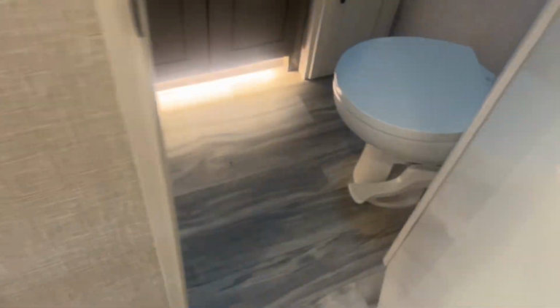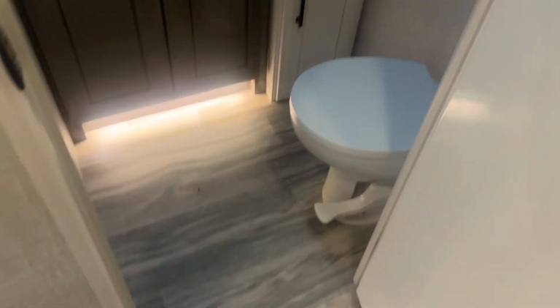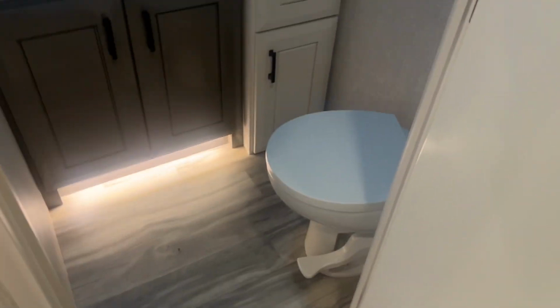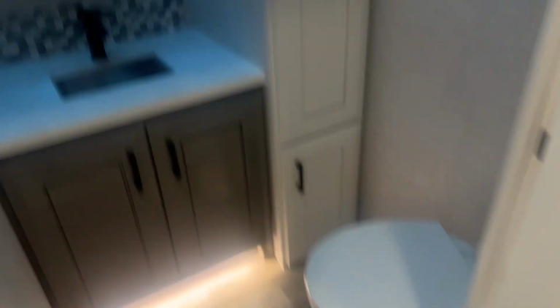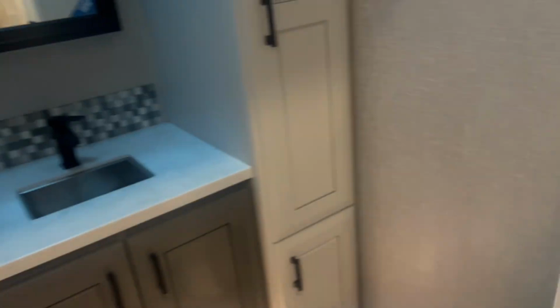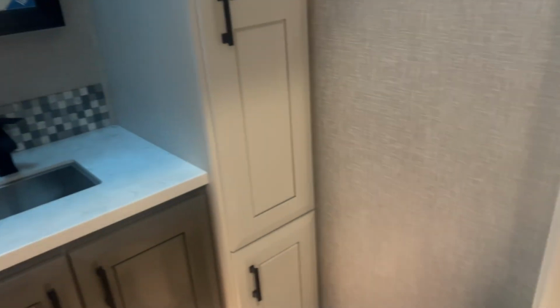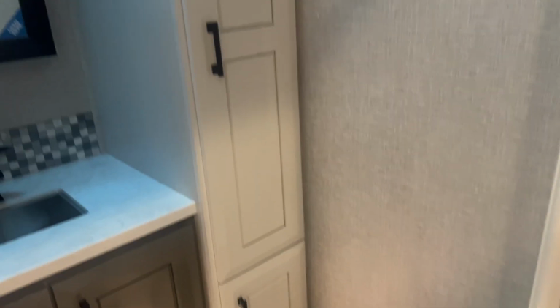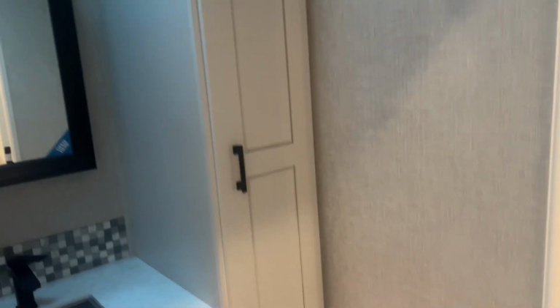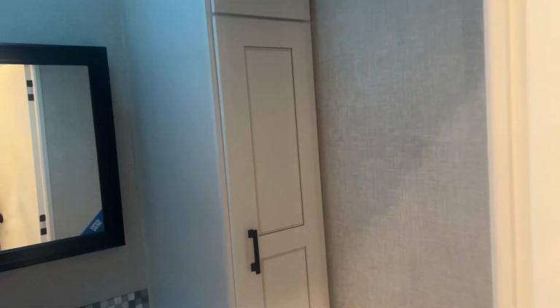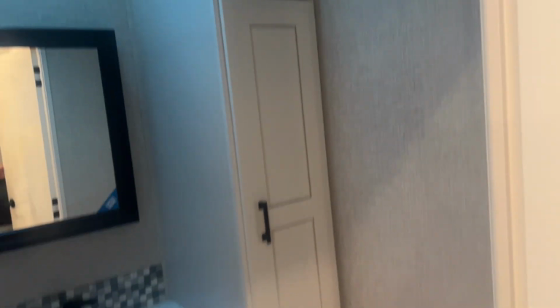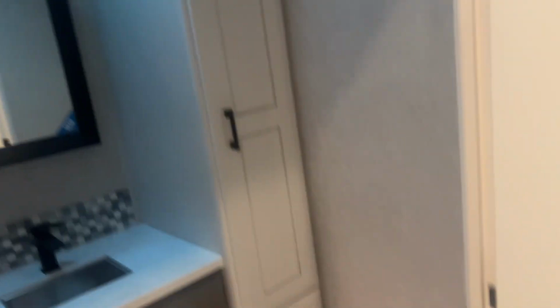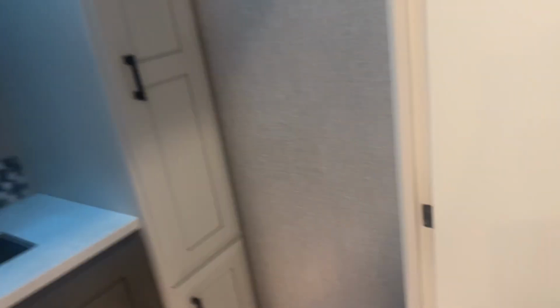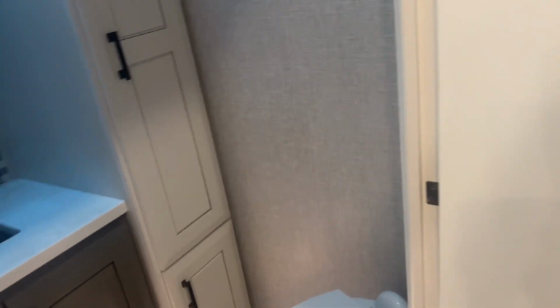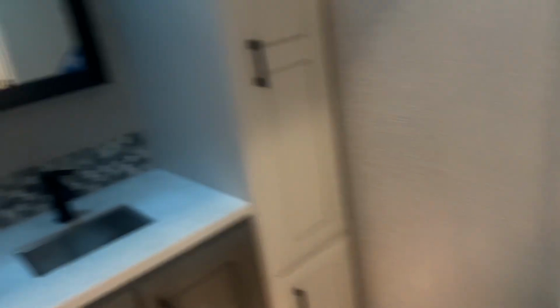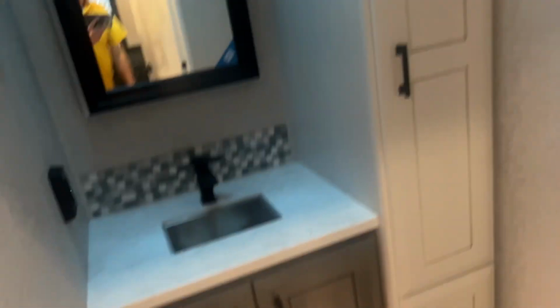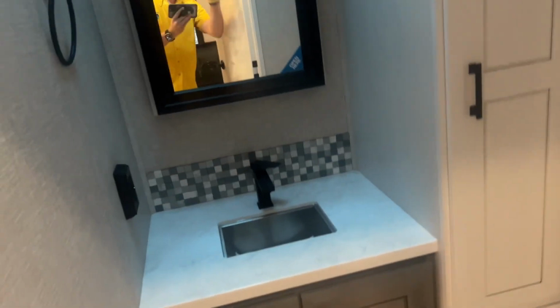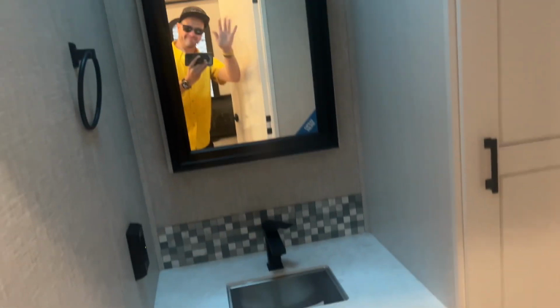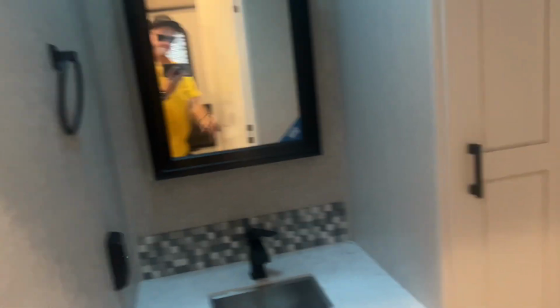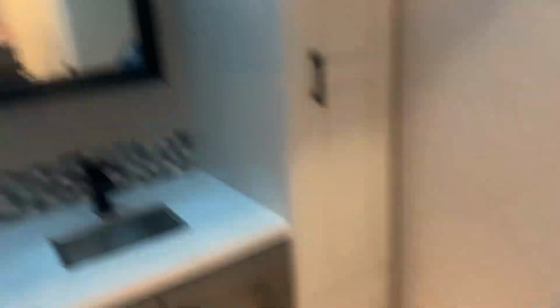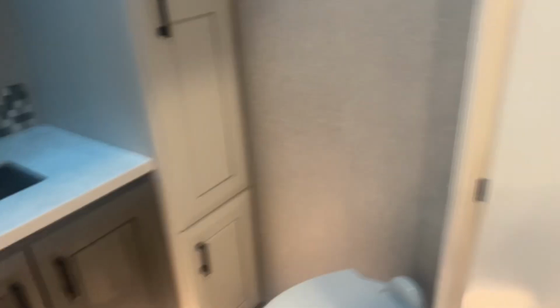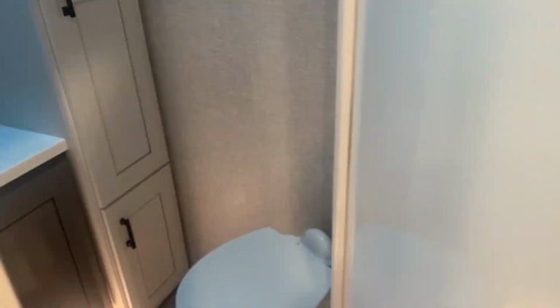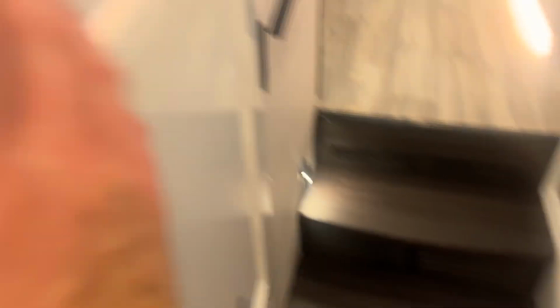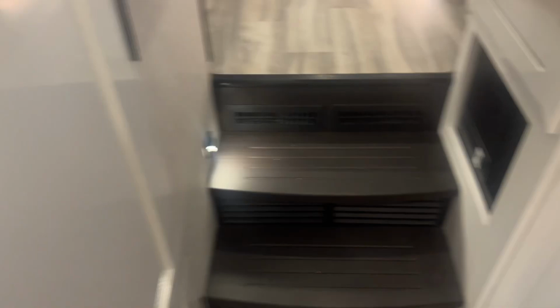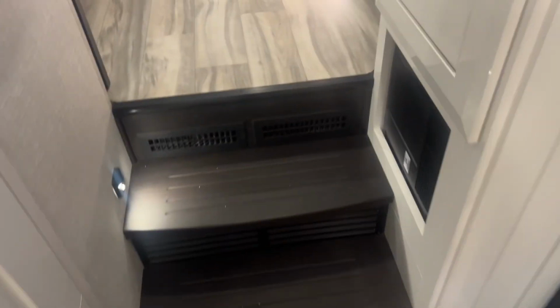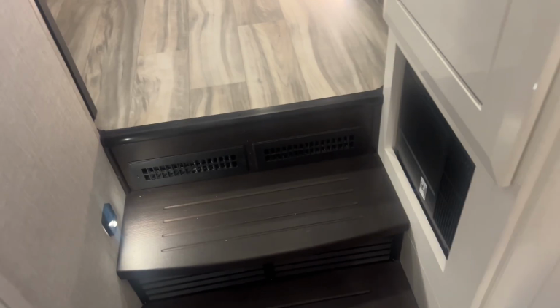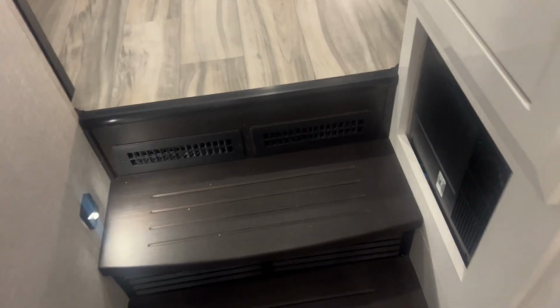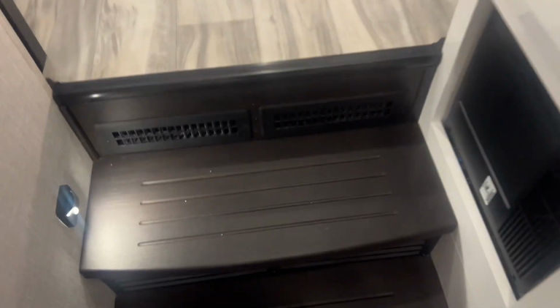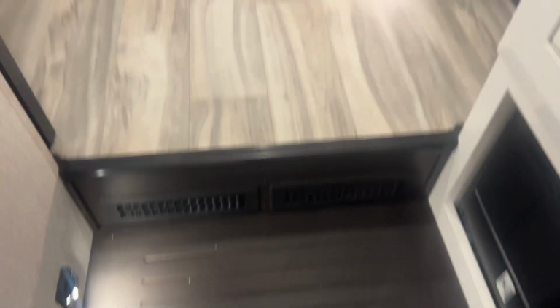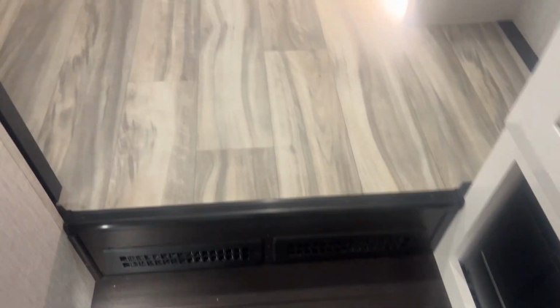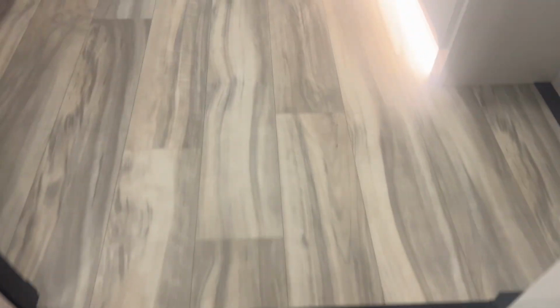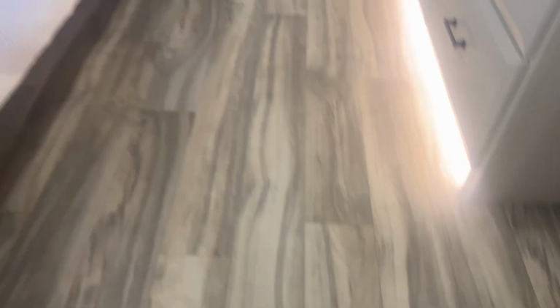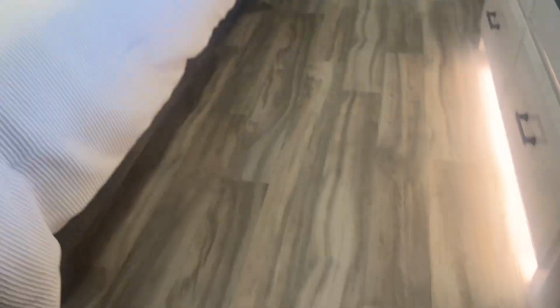Guest bathroom. Guest bathroom — ample storage.